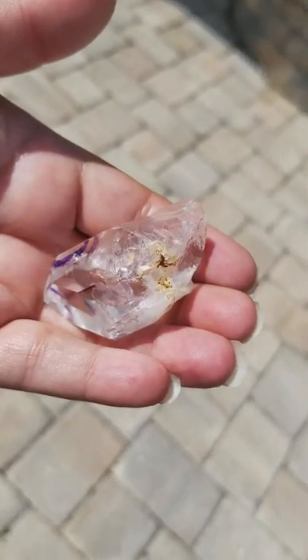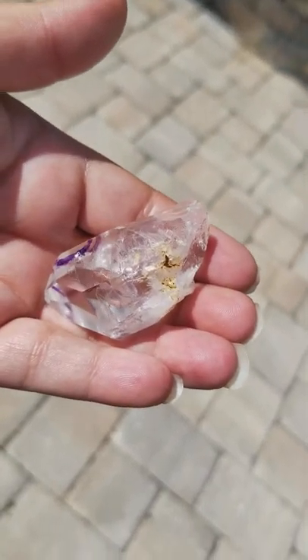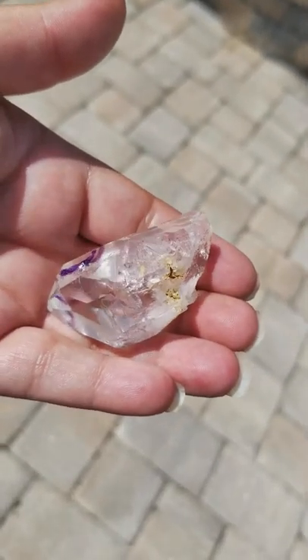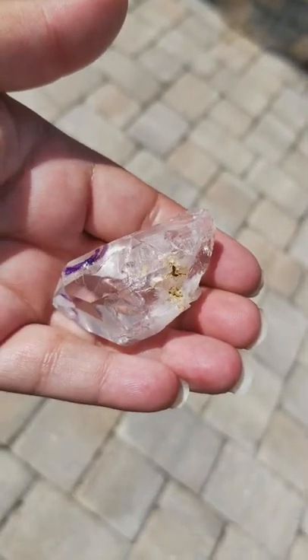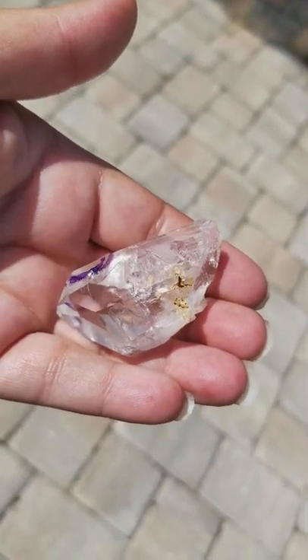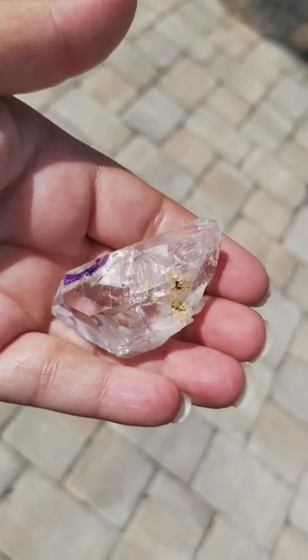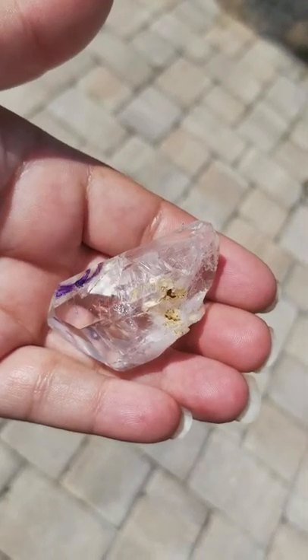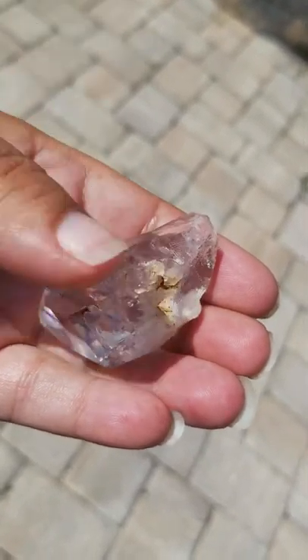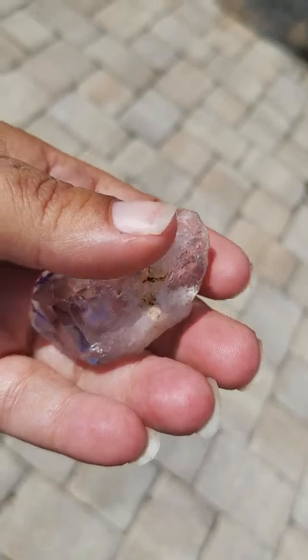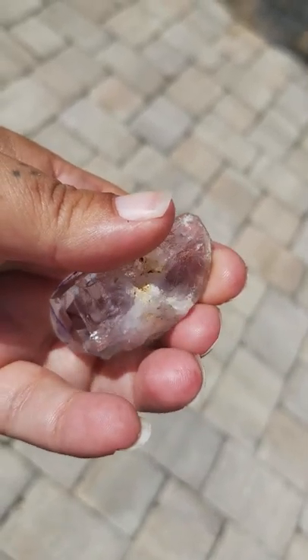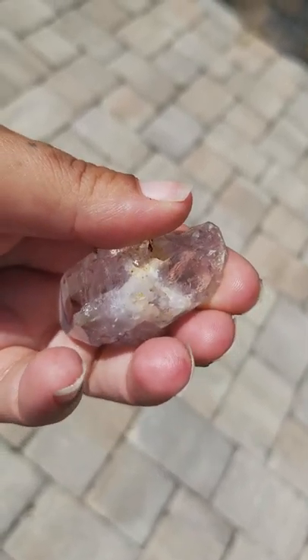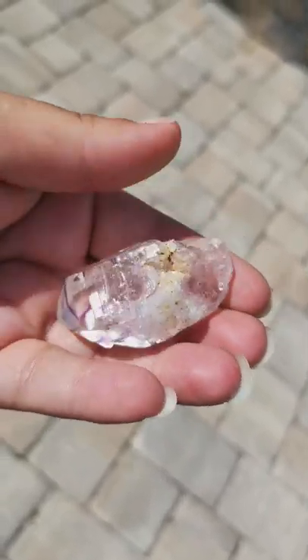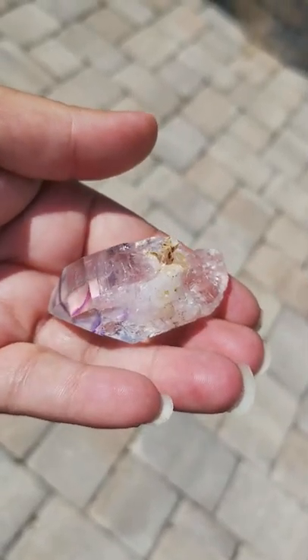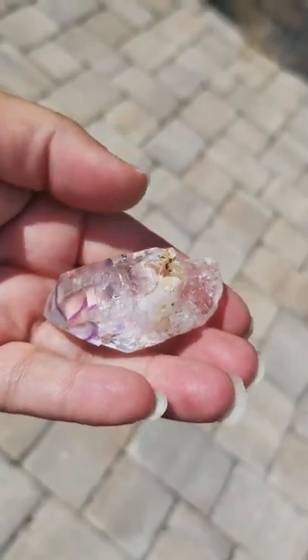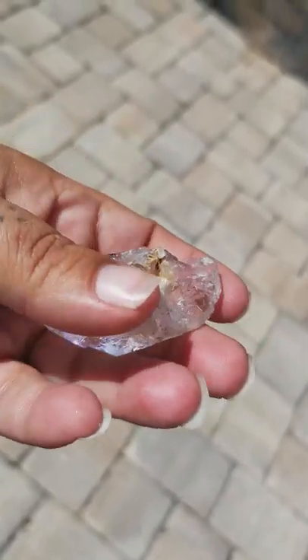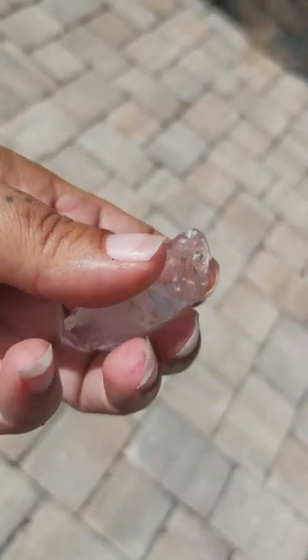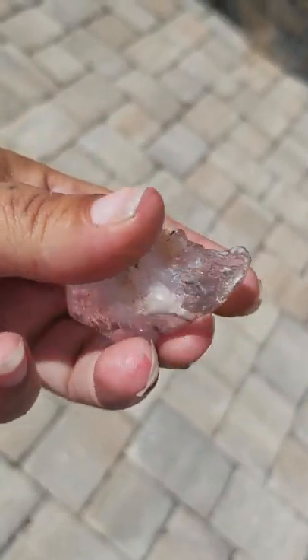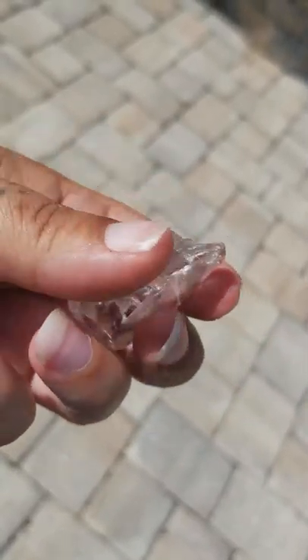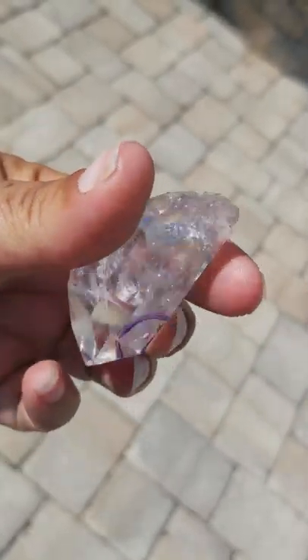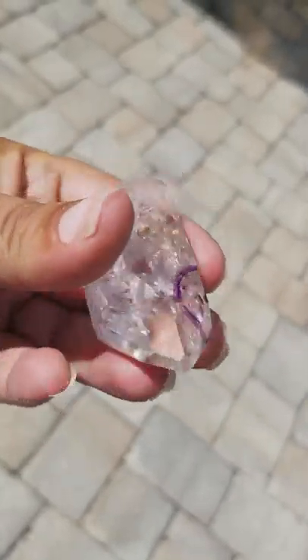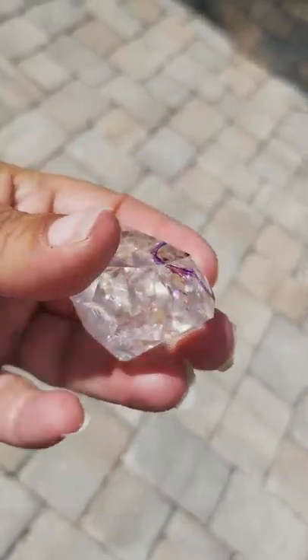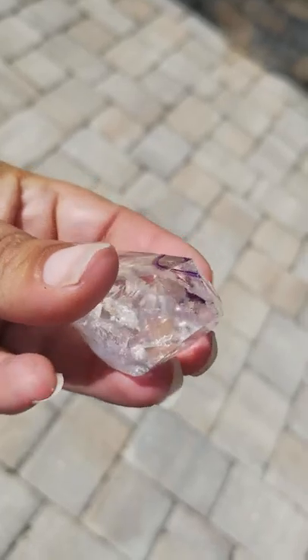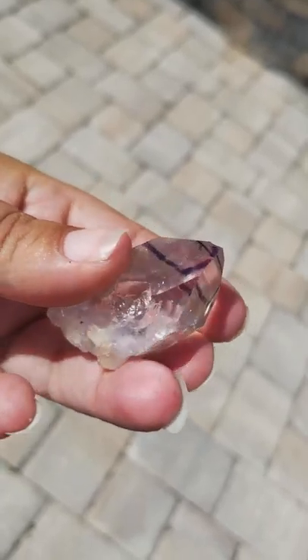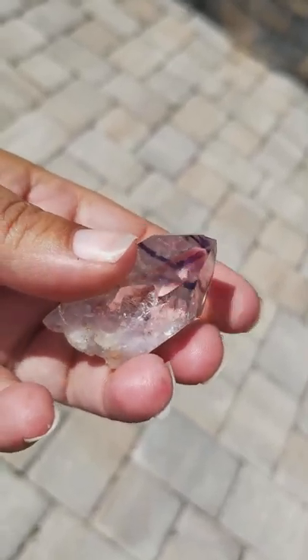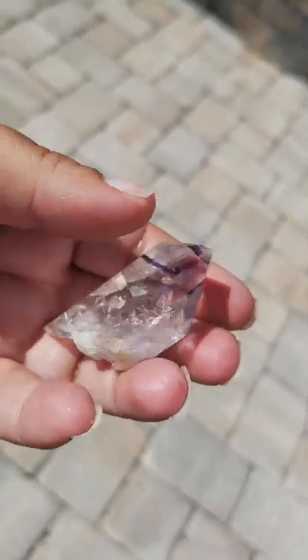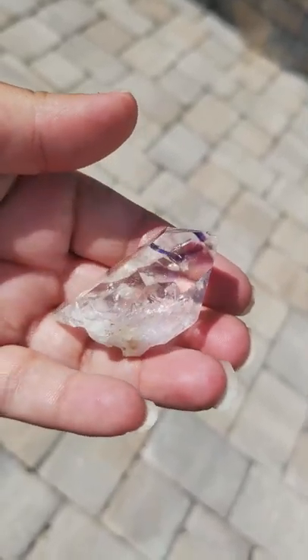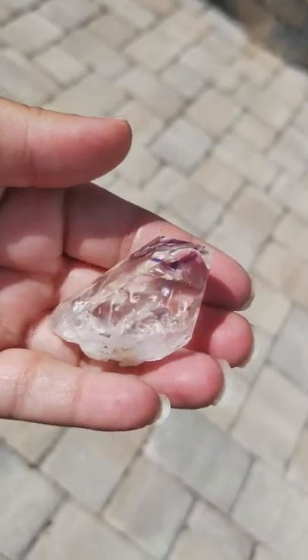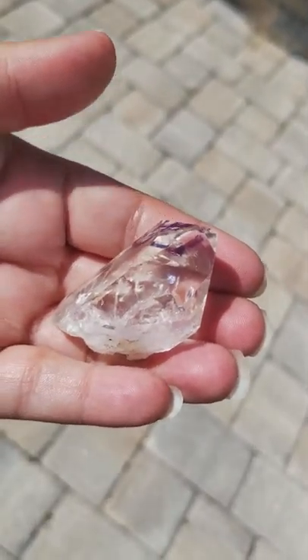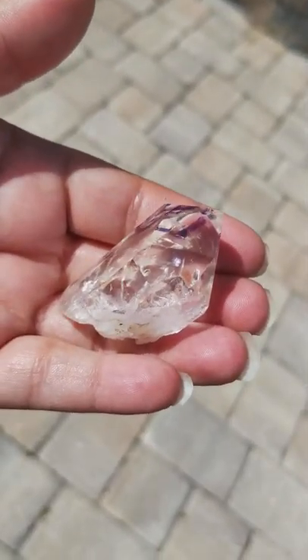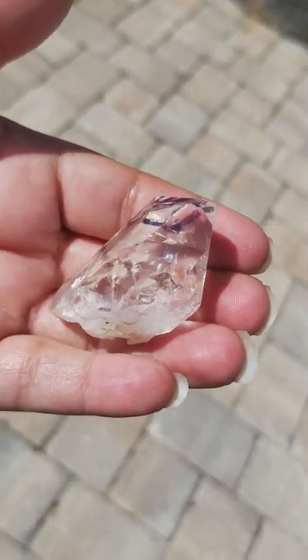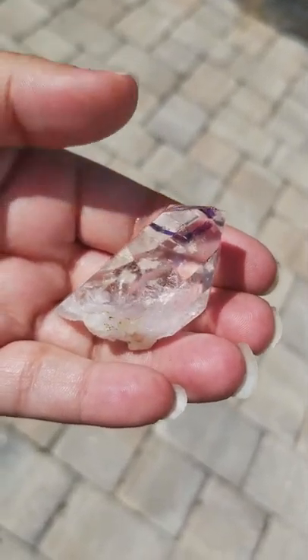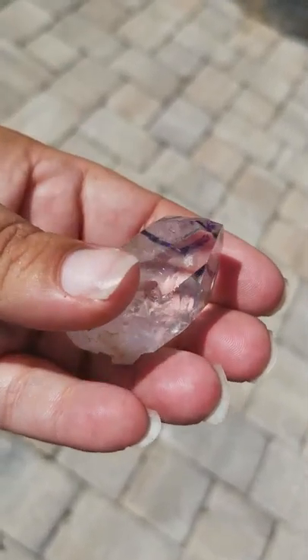This is great for self-confidence, motivation, and inspiration as well. And also during meditation, this crystal can help you answer questions and help you find your soul's purpose.